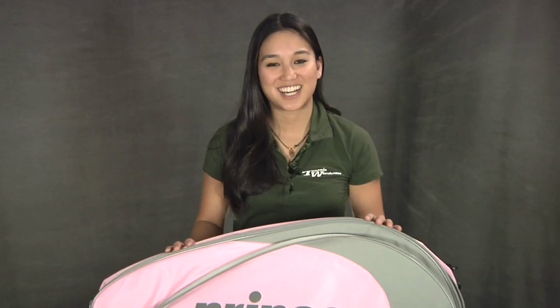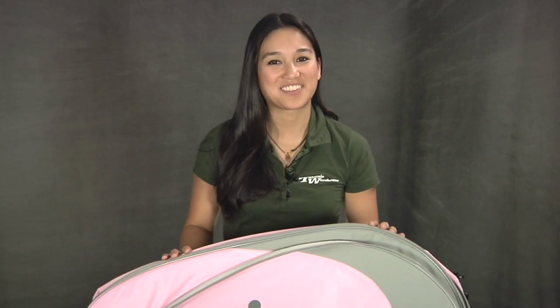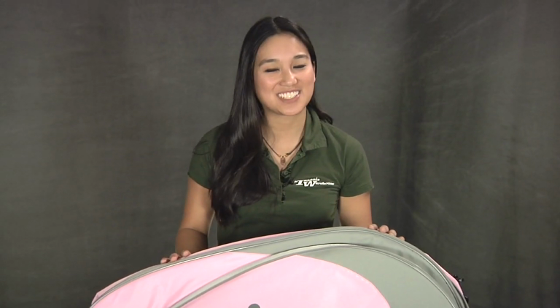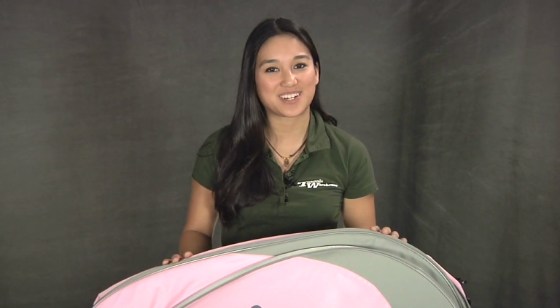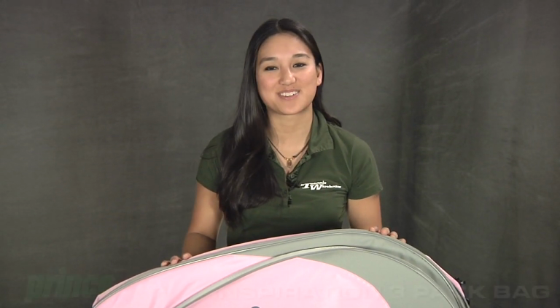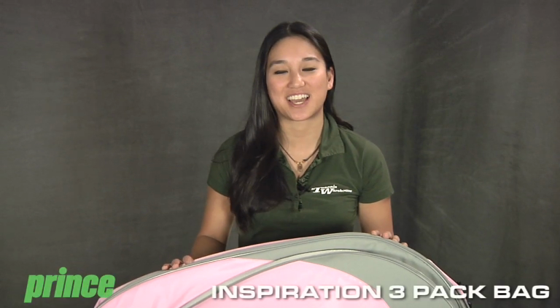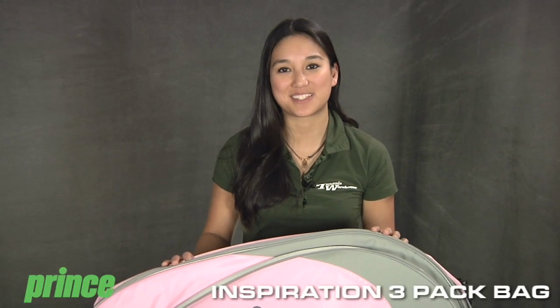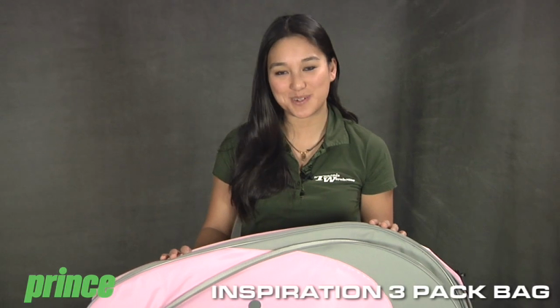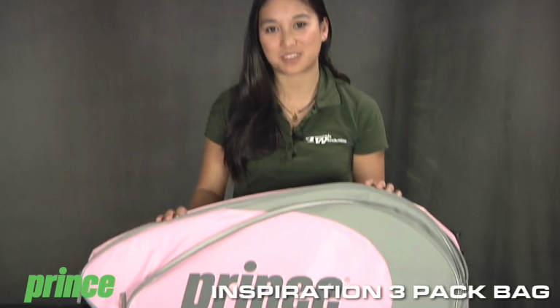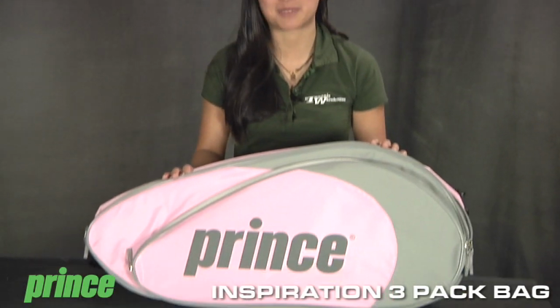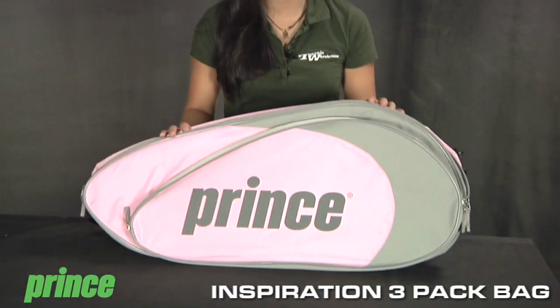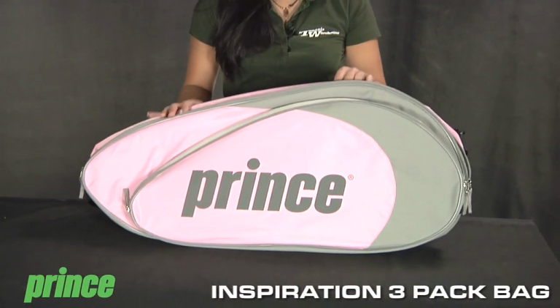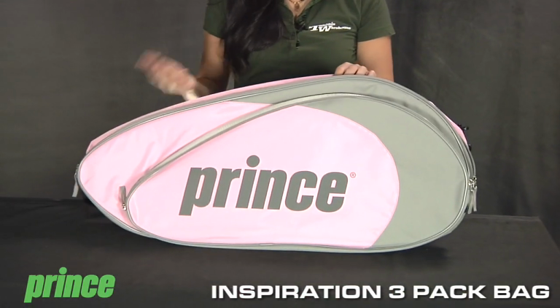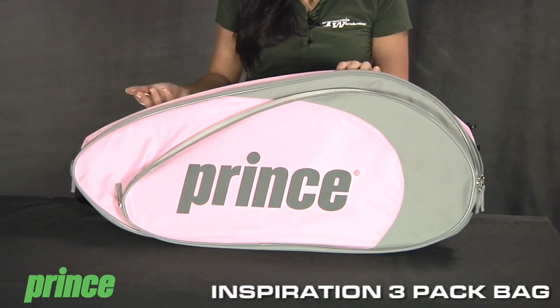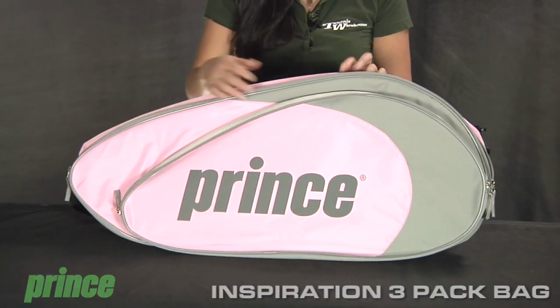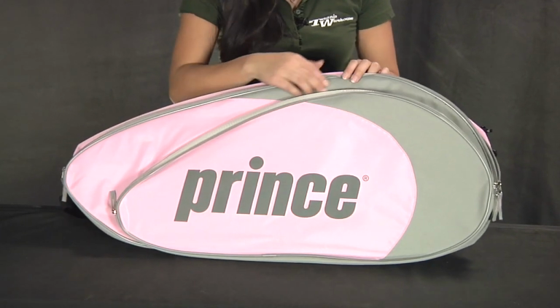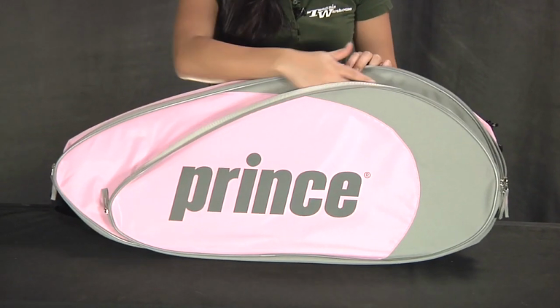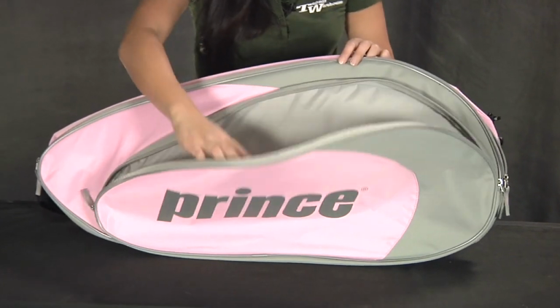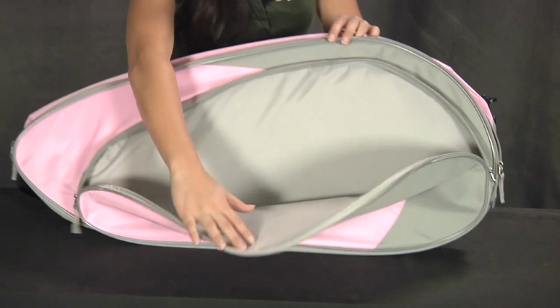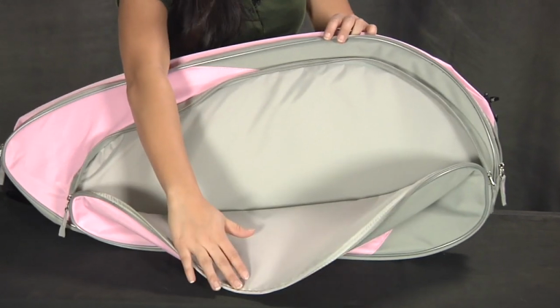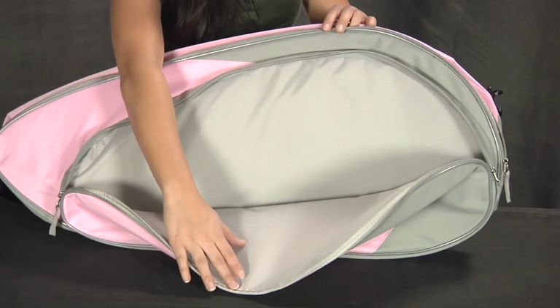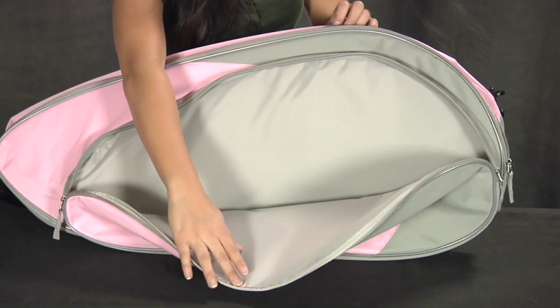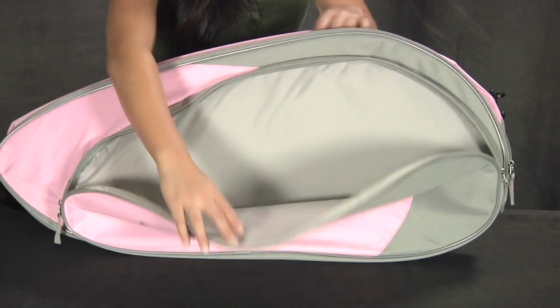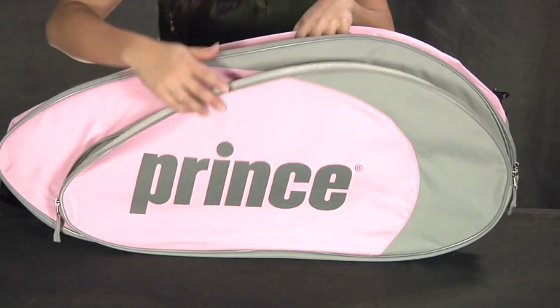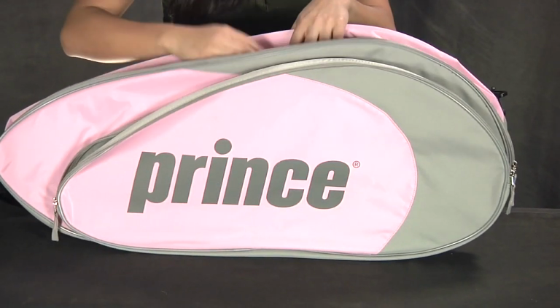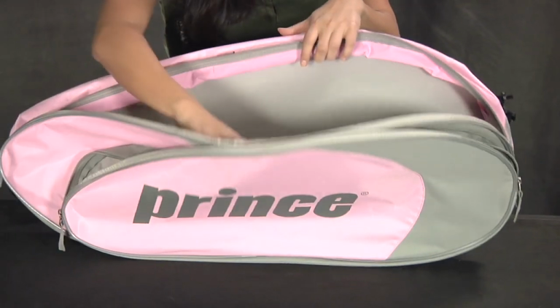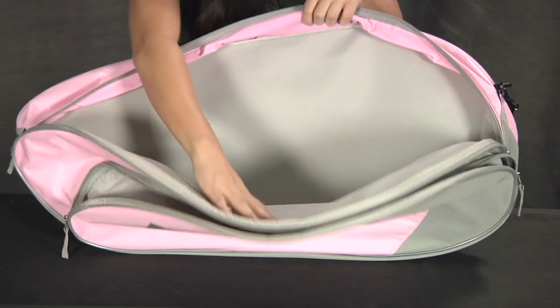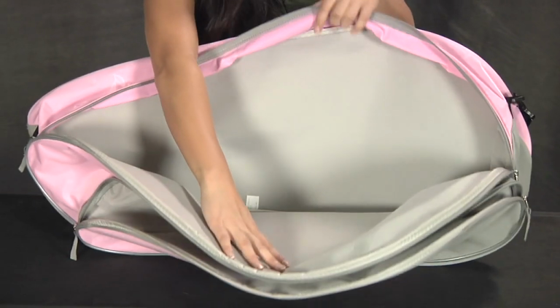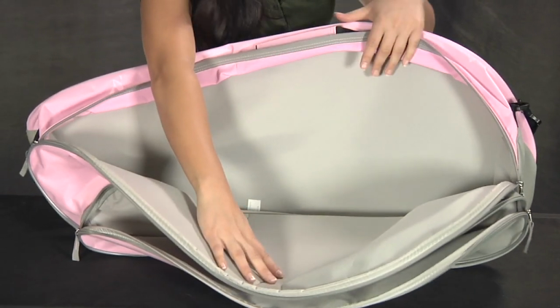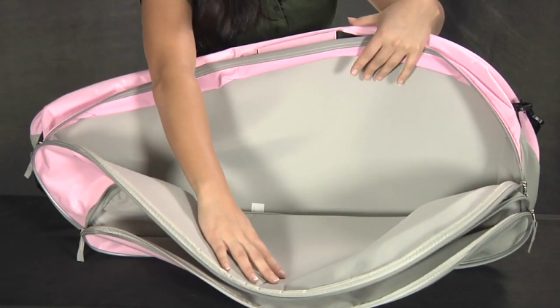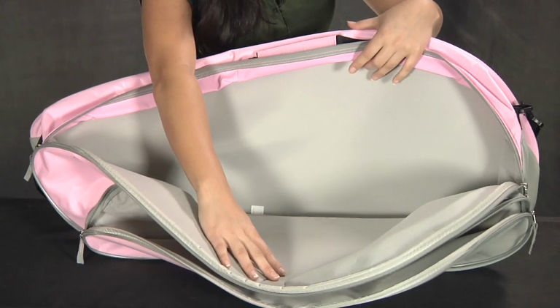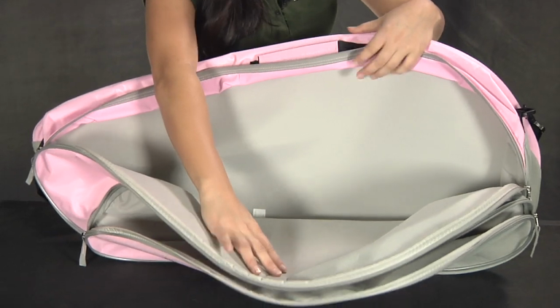Hi, I'm Kana with Tennis Warehouse and we're checking out the Prince Inspiration 3 Pack Bag. This is great for the quick trip to the tennis court. It features a large accessory pocket, and the main compartment can hold your larger gear or up to three tennis rackets.